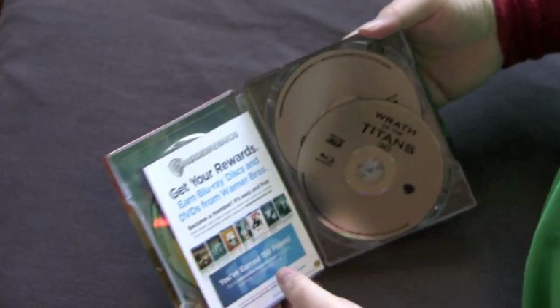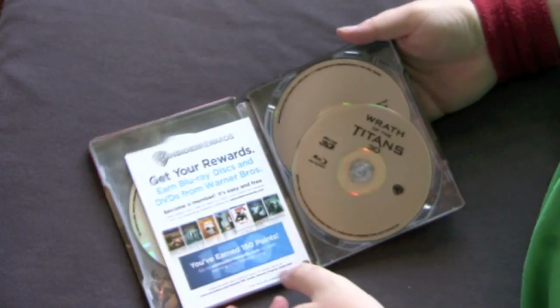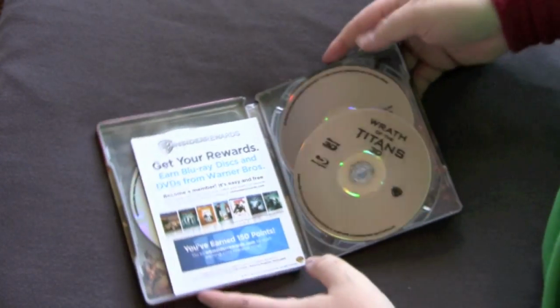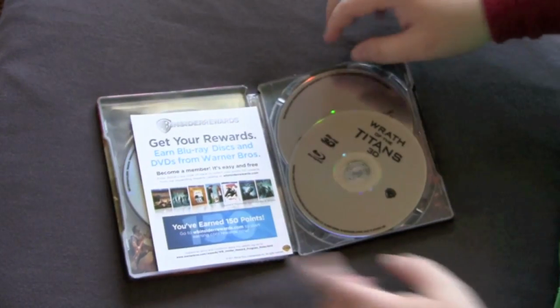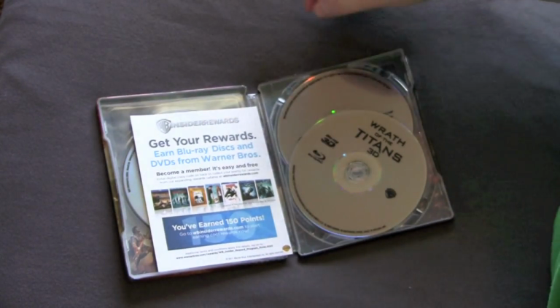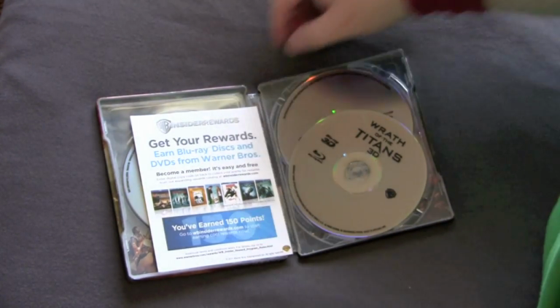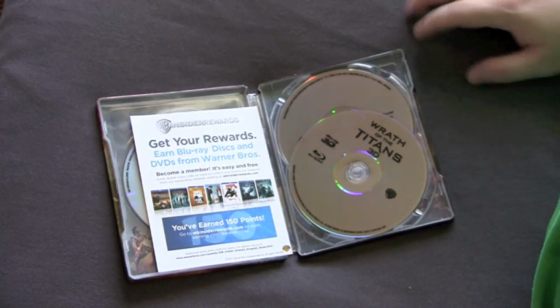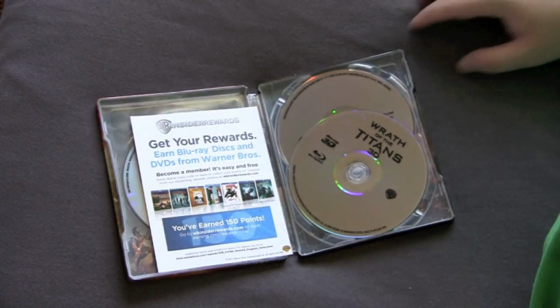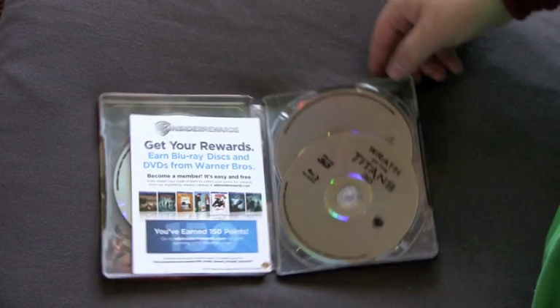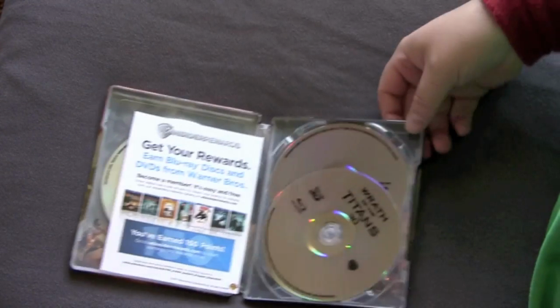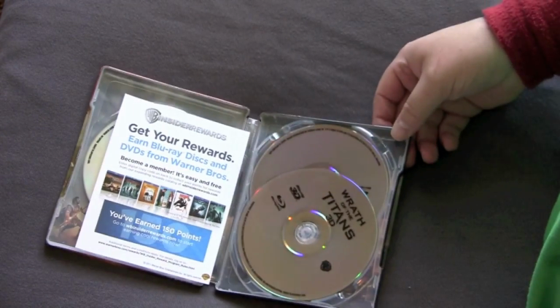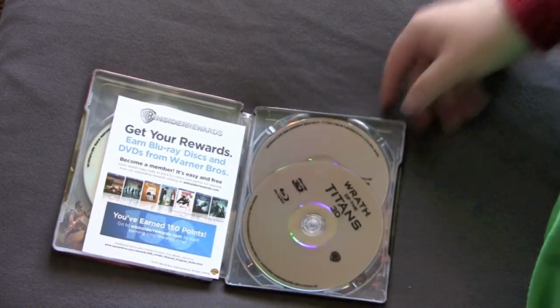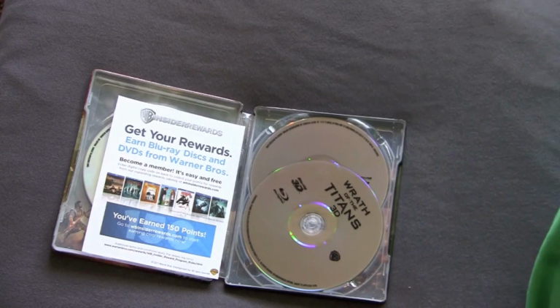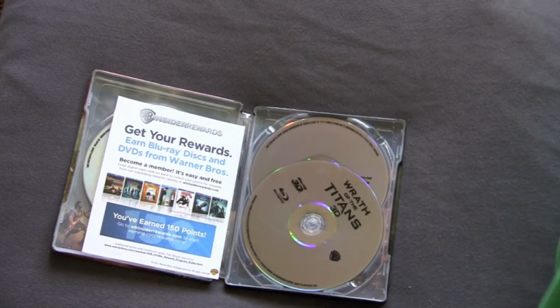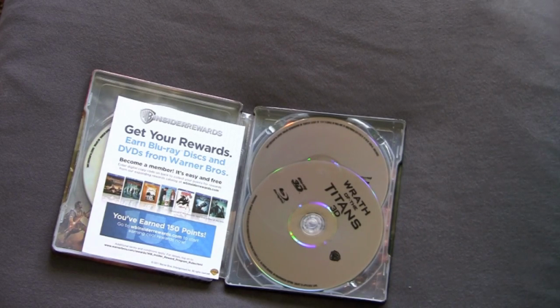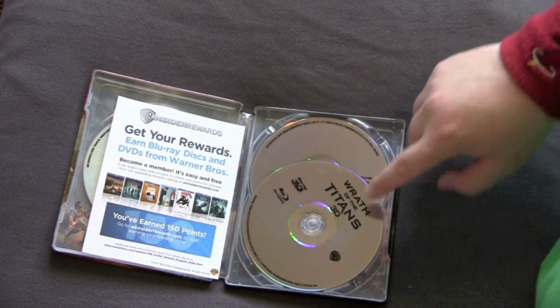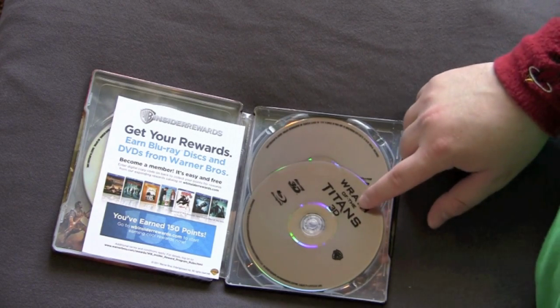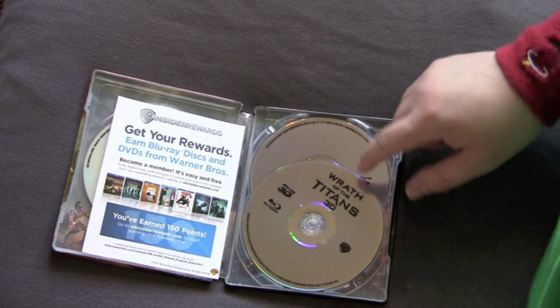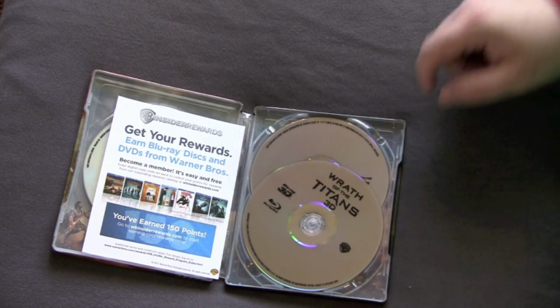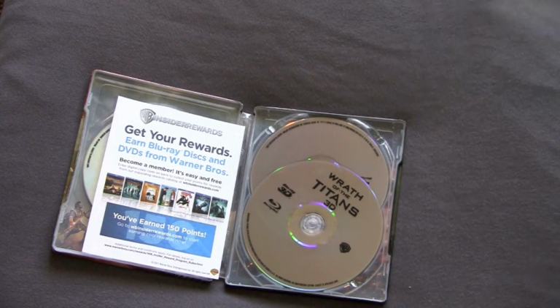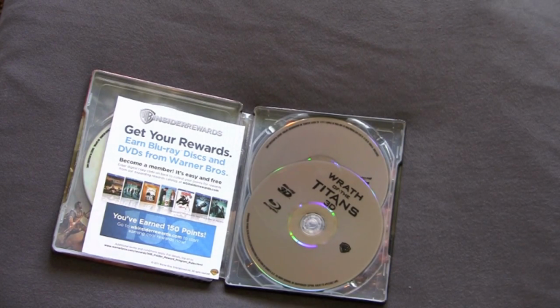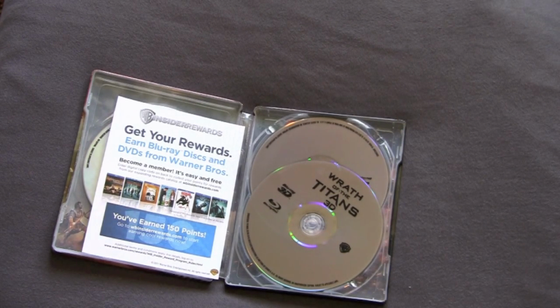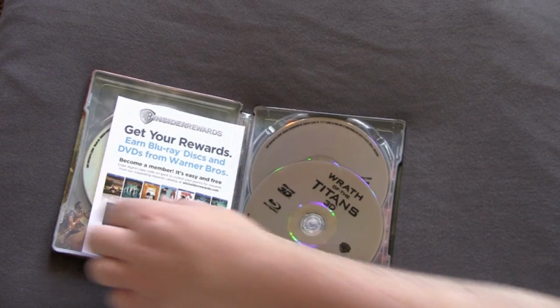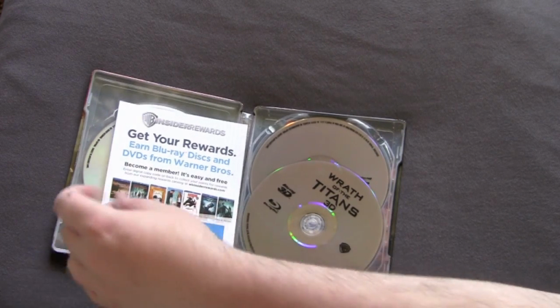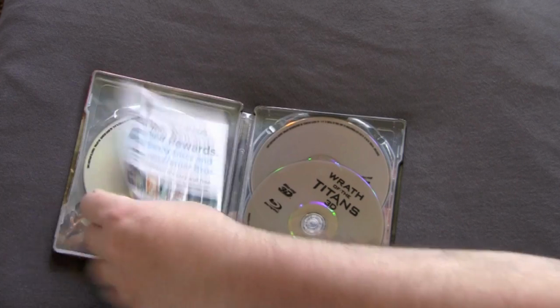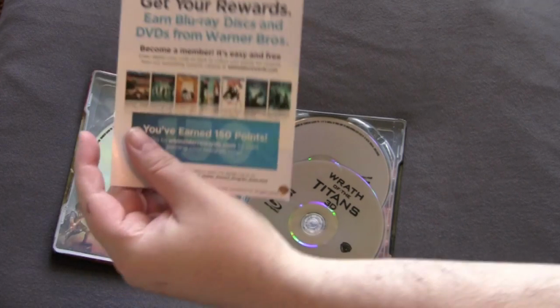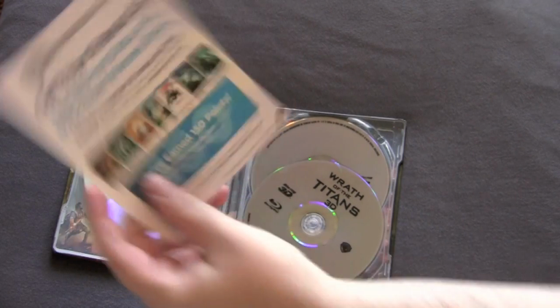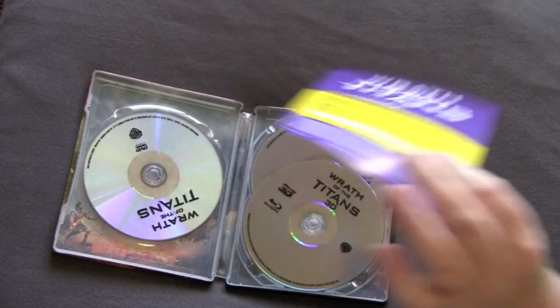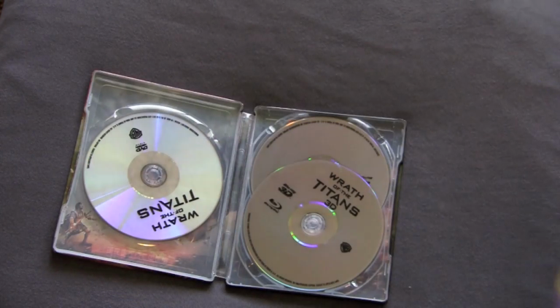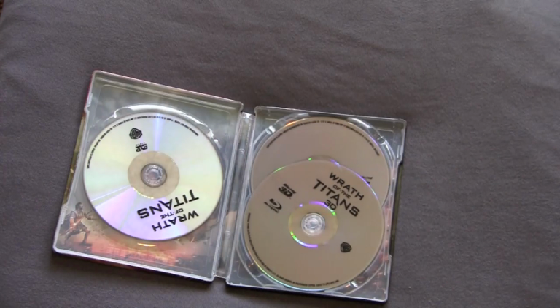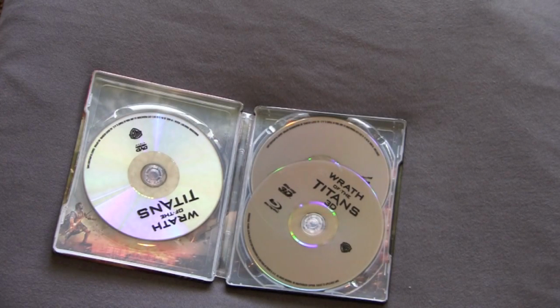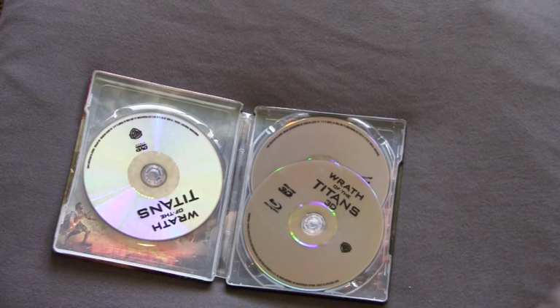Opening it up — wow. This is the Best Buy exclusive but it might as well be a Walmart exclusive because this is generic as hell. No picture disc, just a stupid advertisement. Get some rewards, buy all this stuff. Whatever.